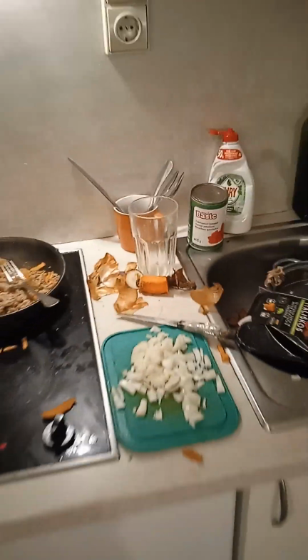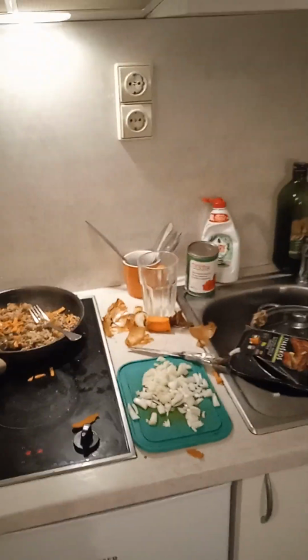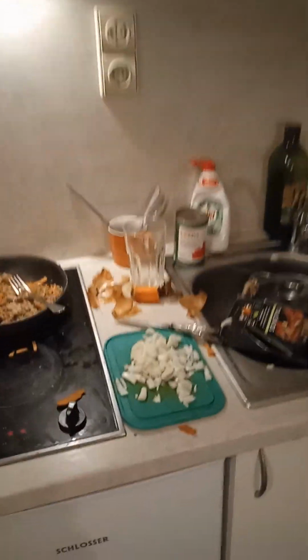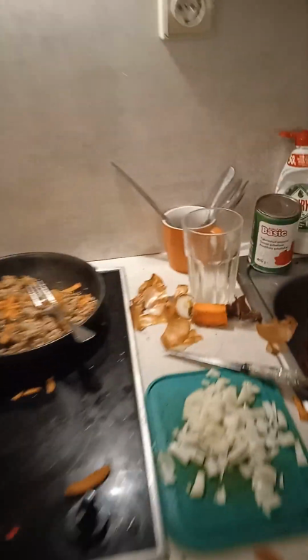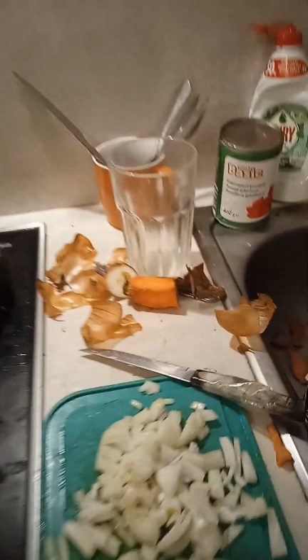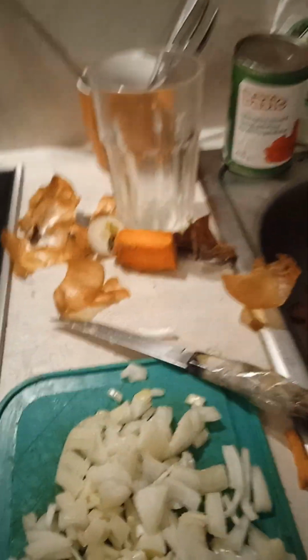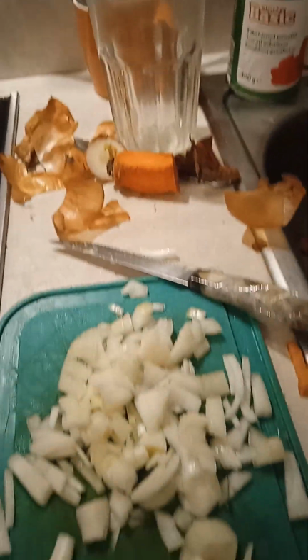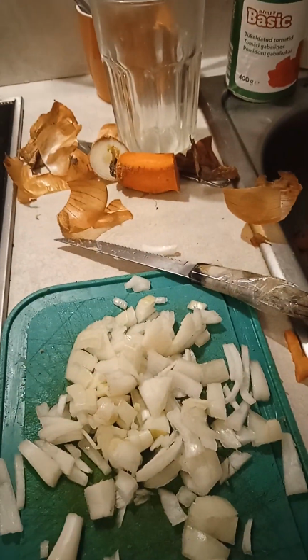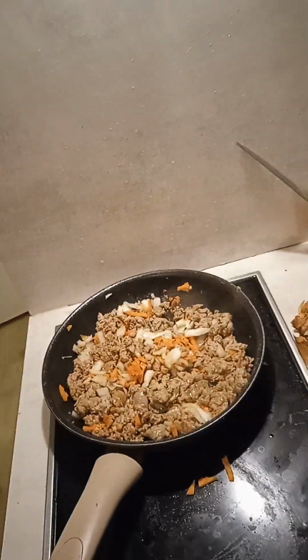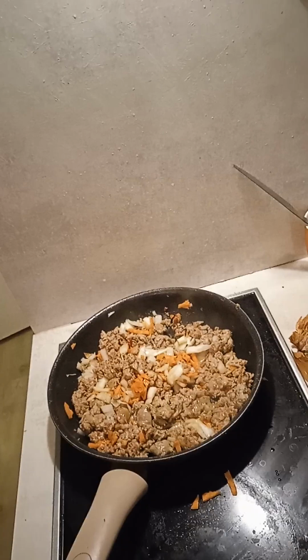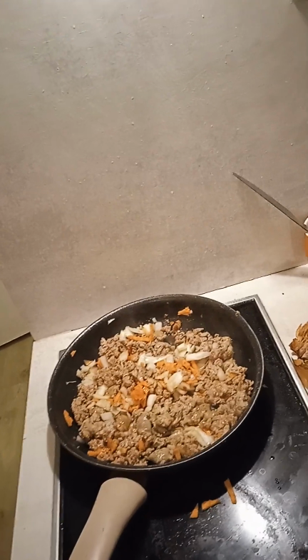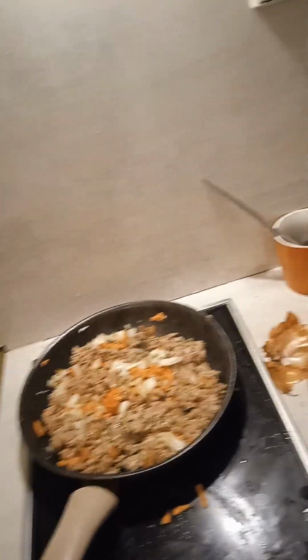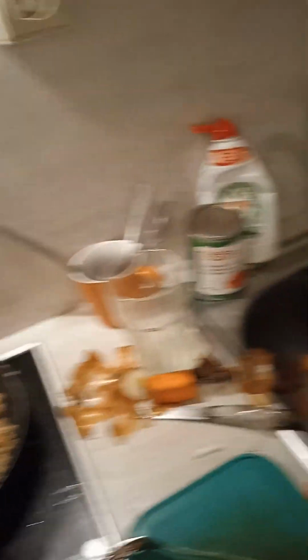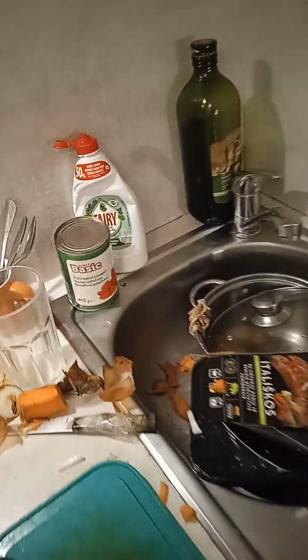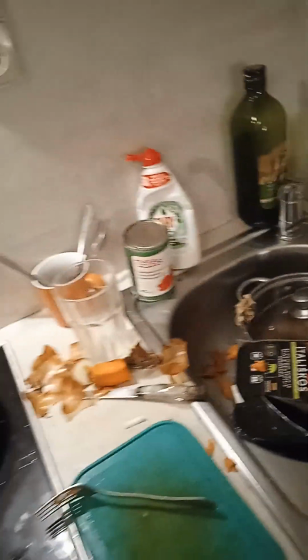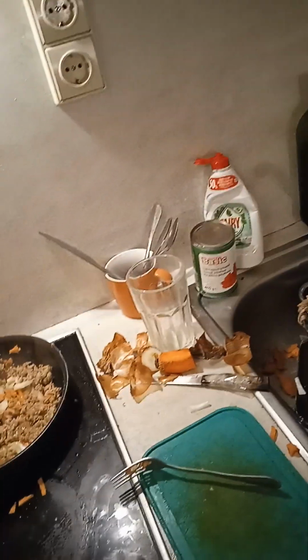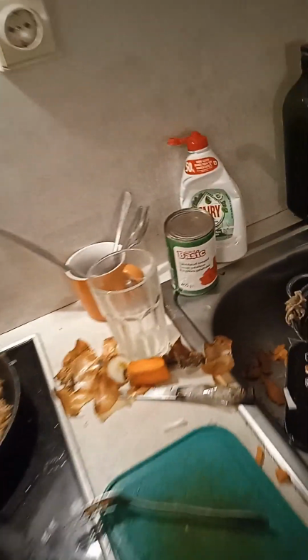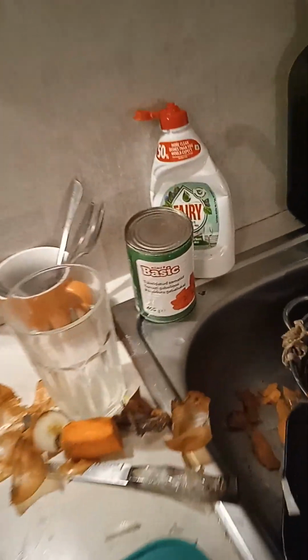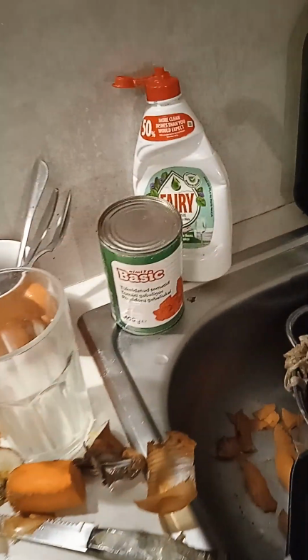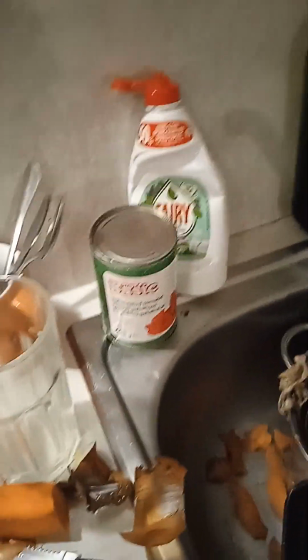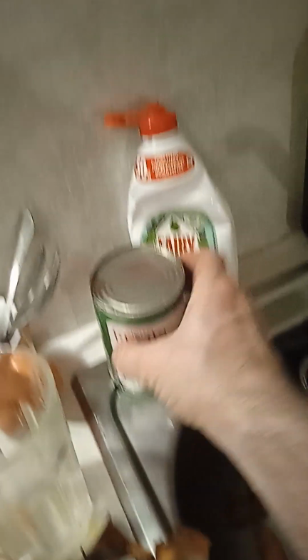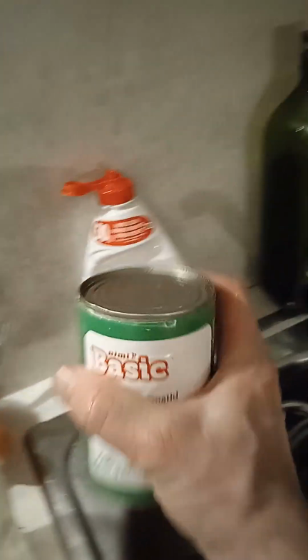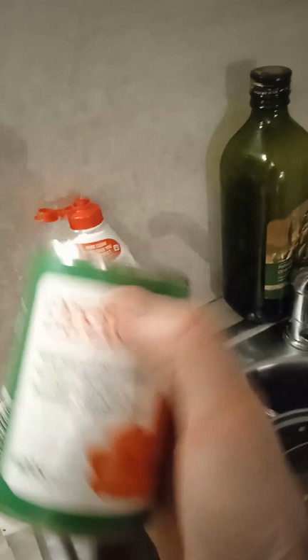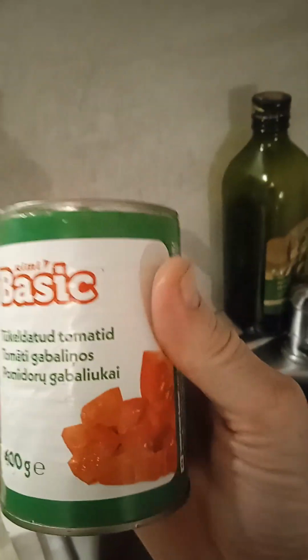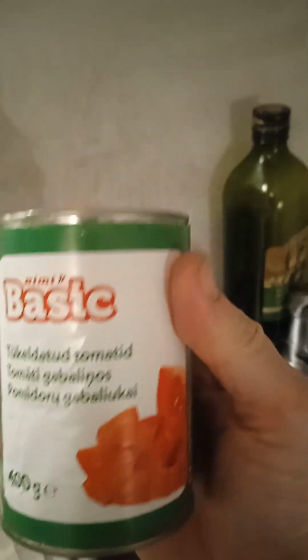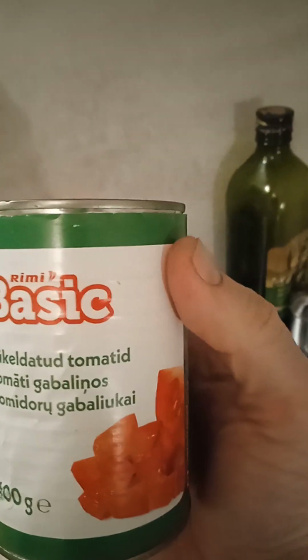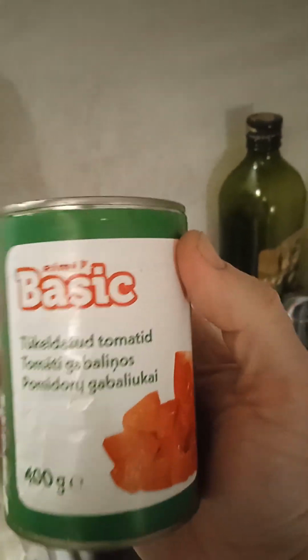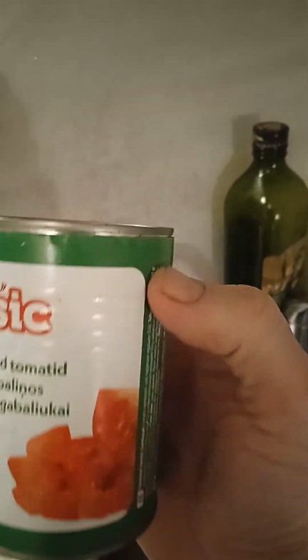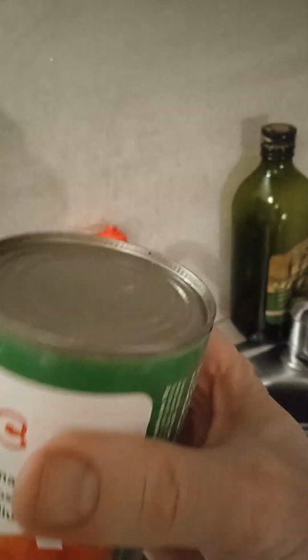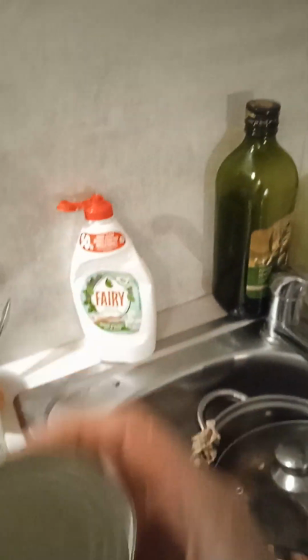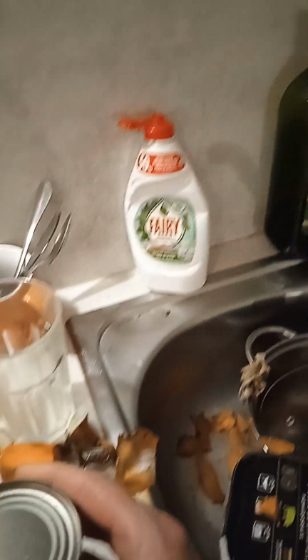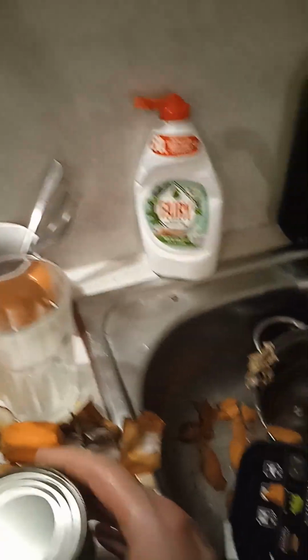All chopped up — in it goes. Now, how to open a tin of tomatoes with a black tin opener — here we go.